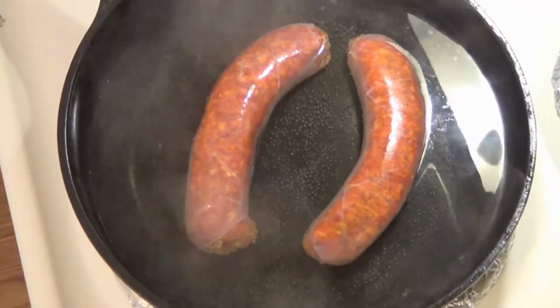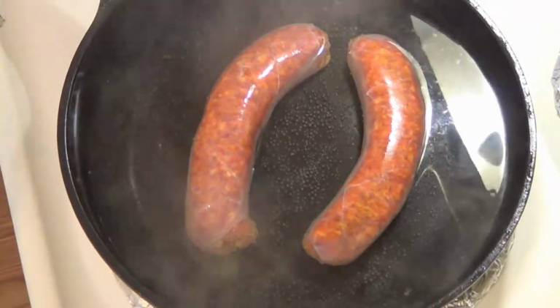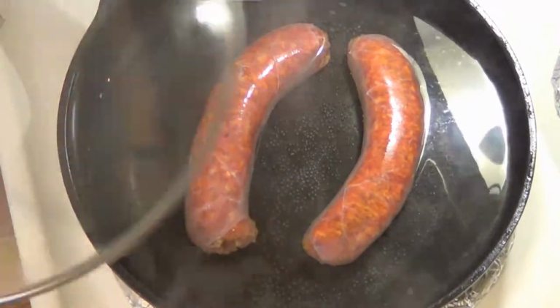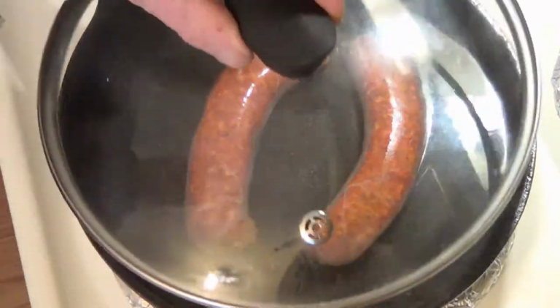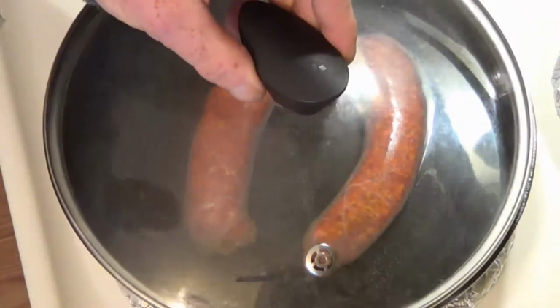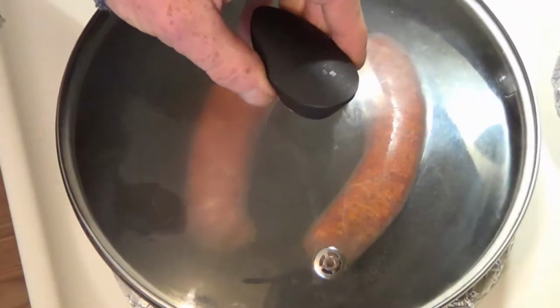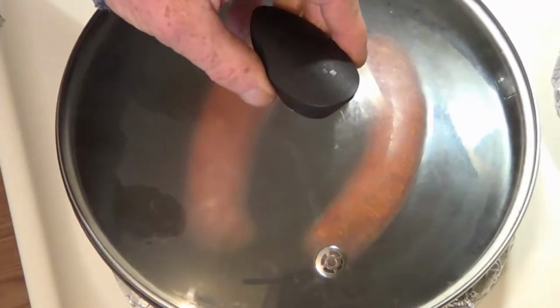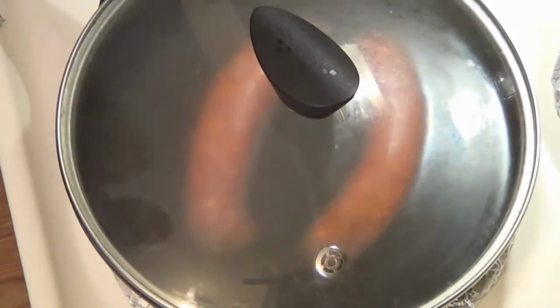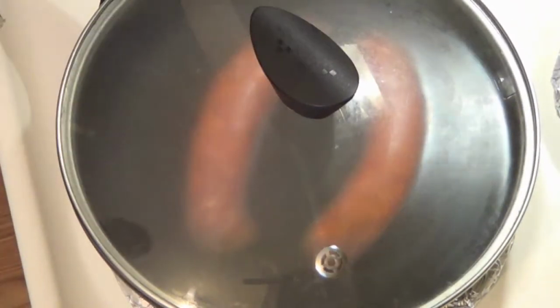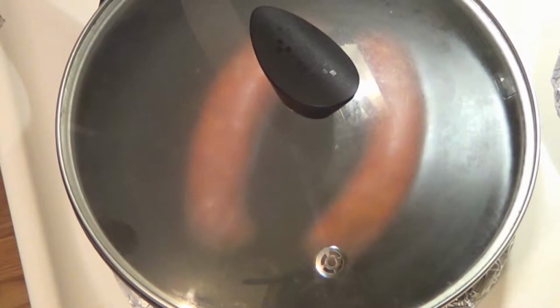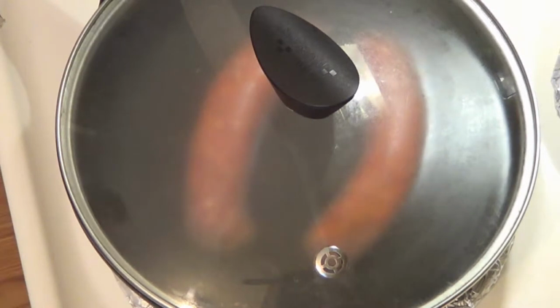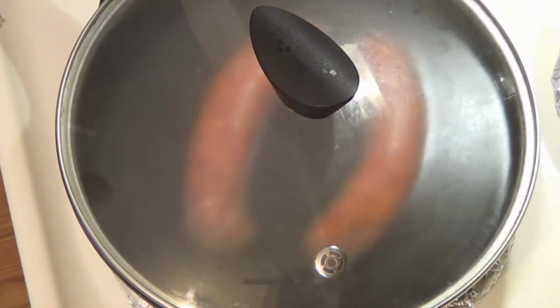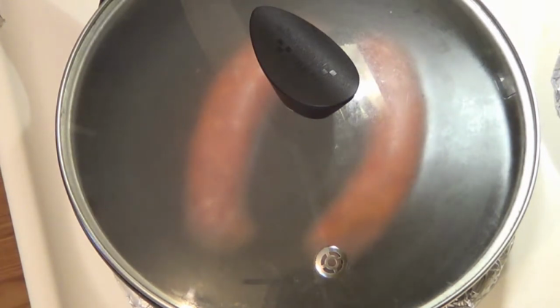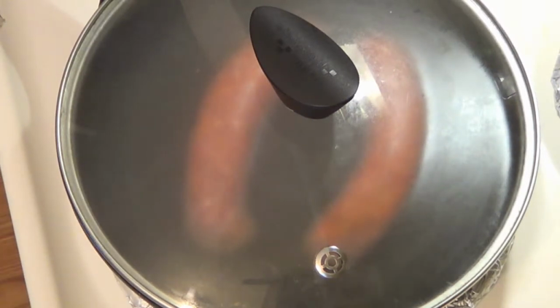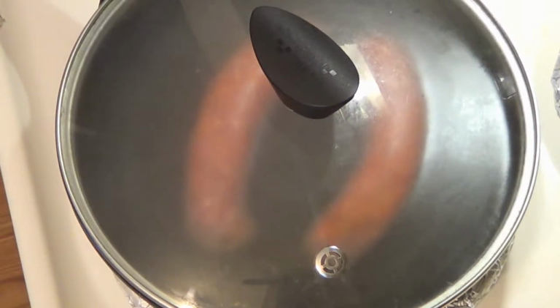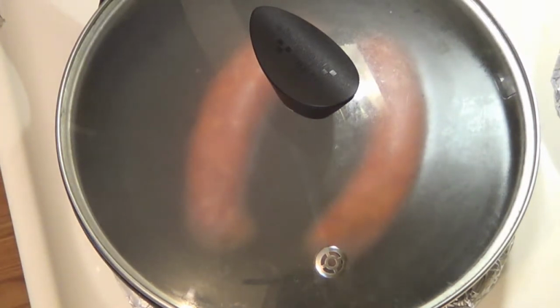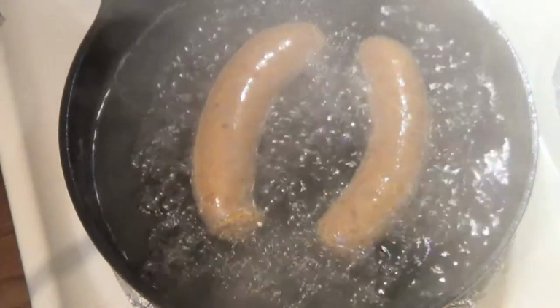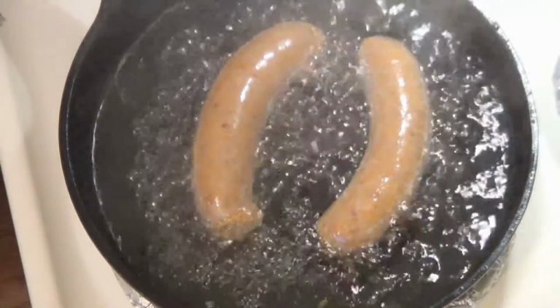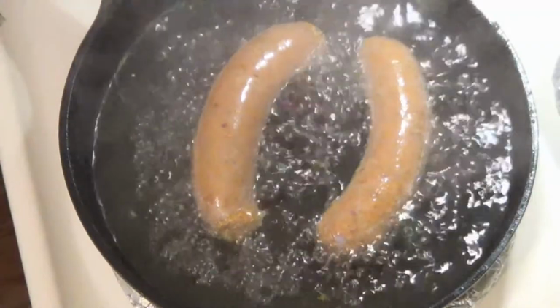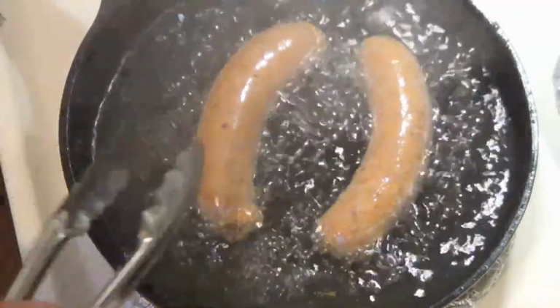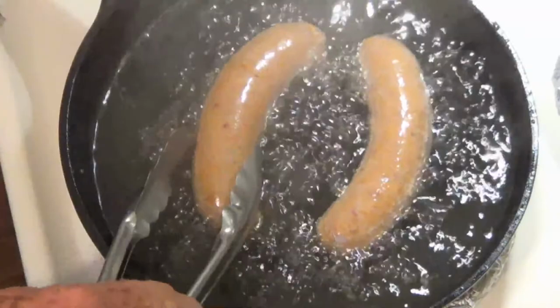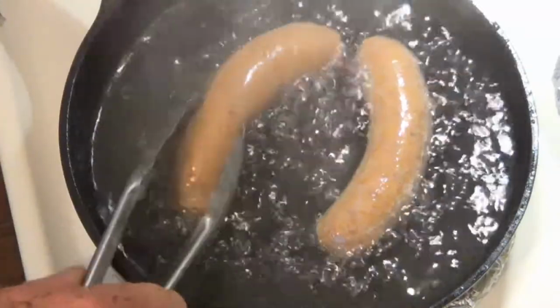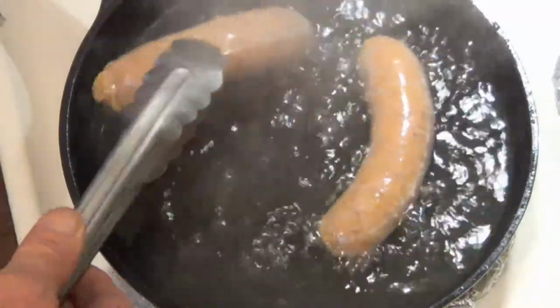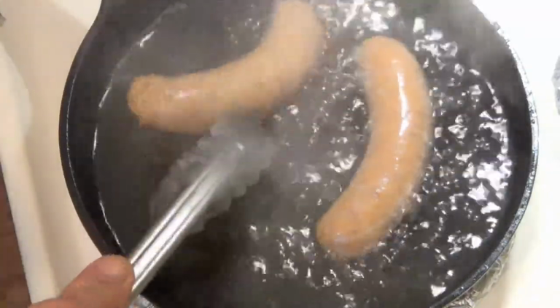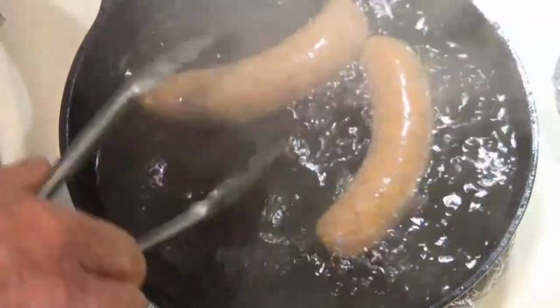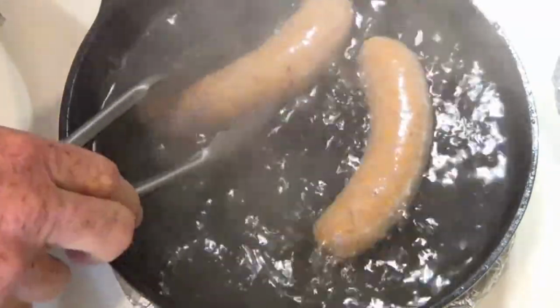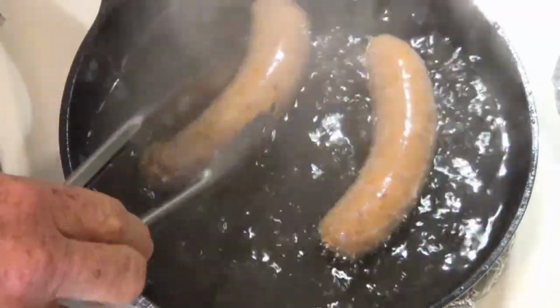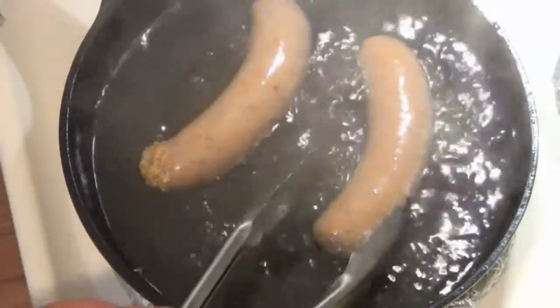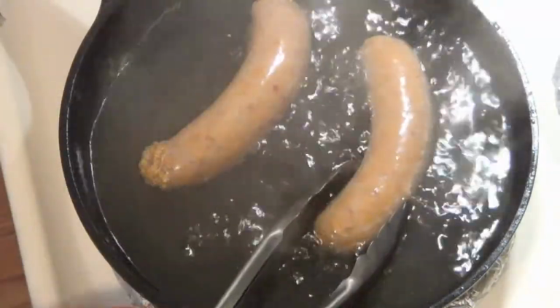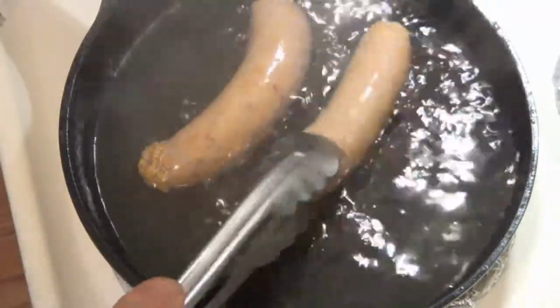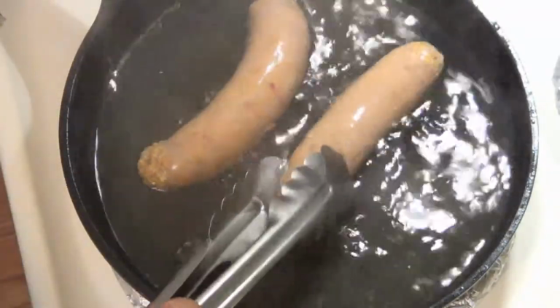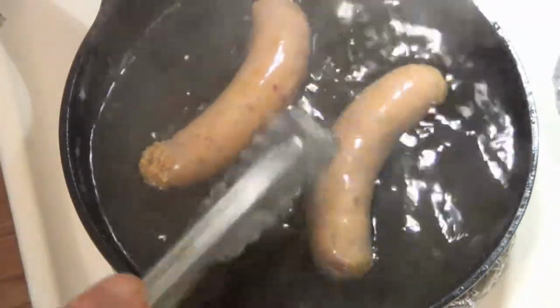I'm going to use a lid because I had one — if you don't, you don't need one. Through the magic of video, our four minutes are up and our sausage needs to be turned. We don't want them cooked only on one side.